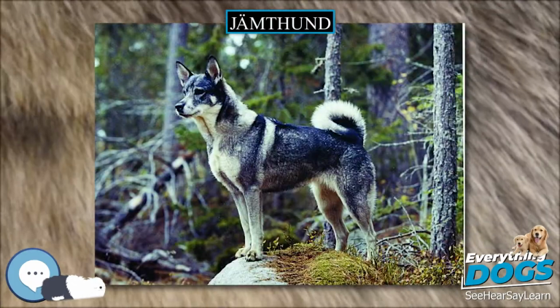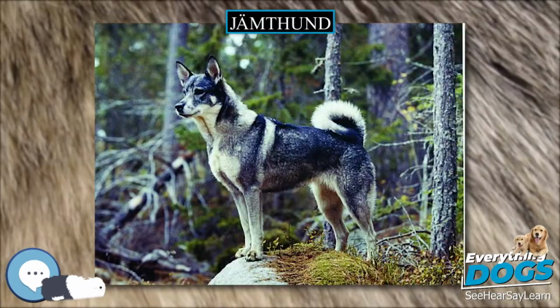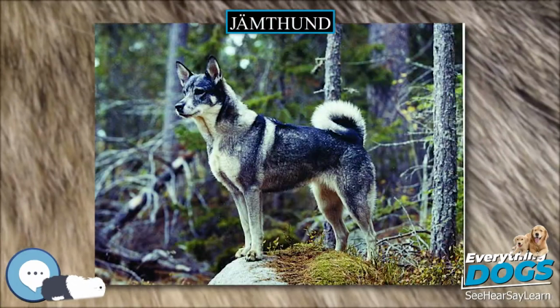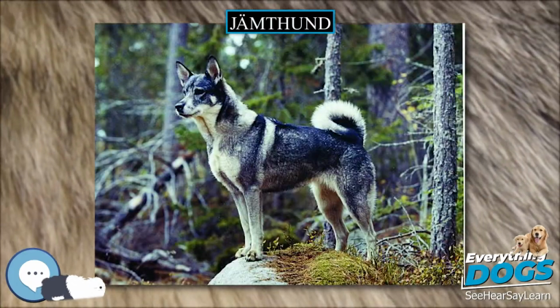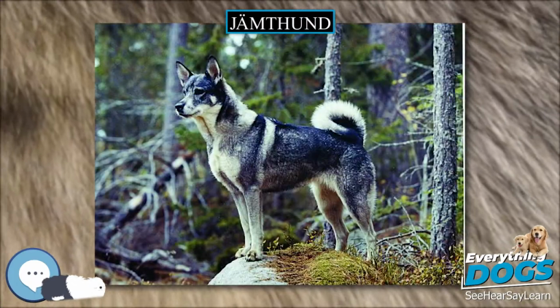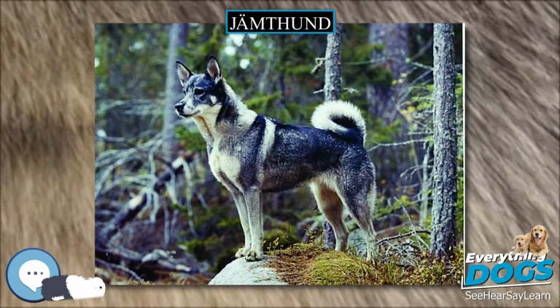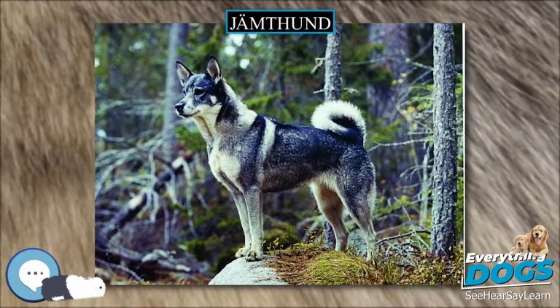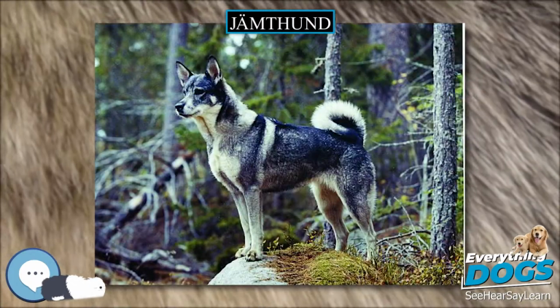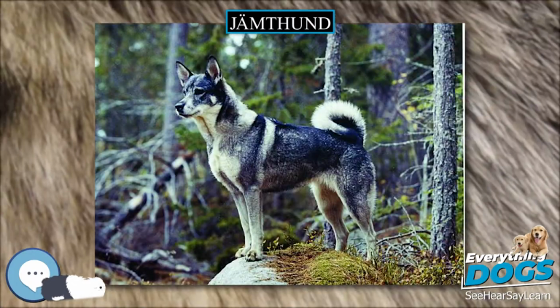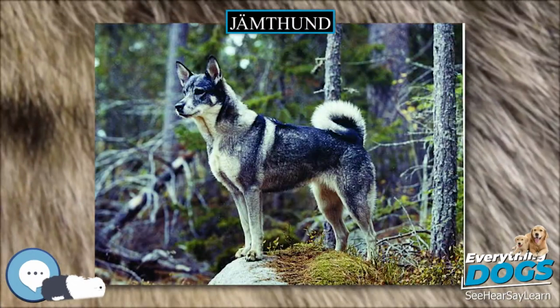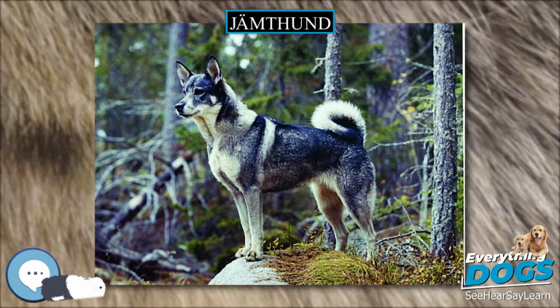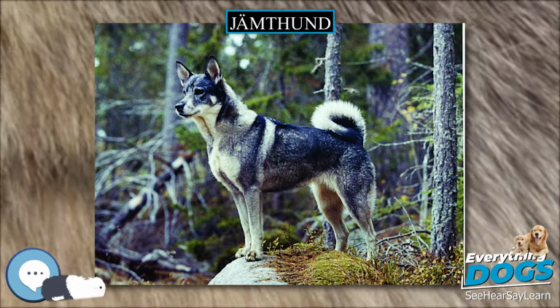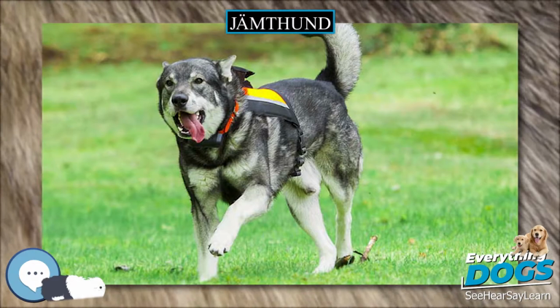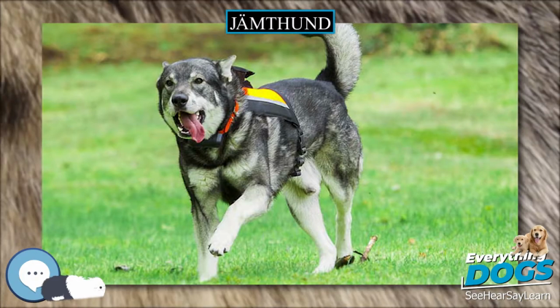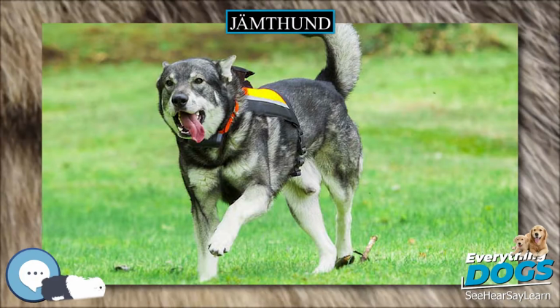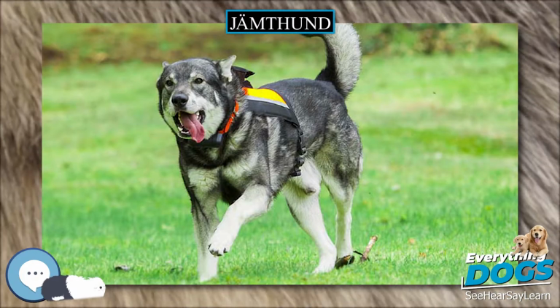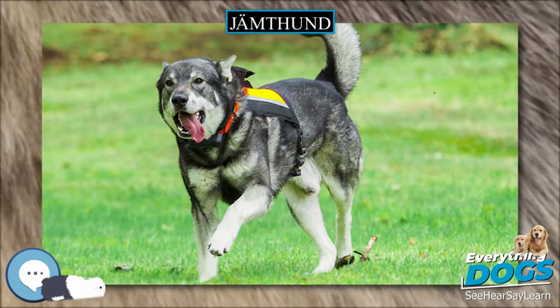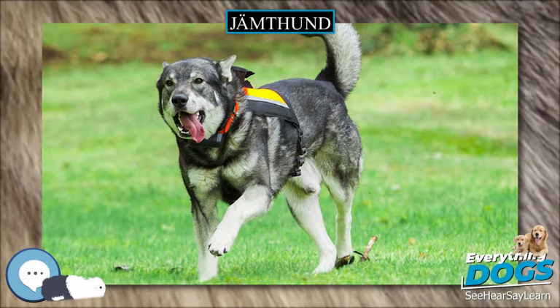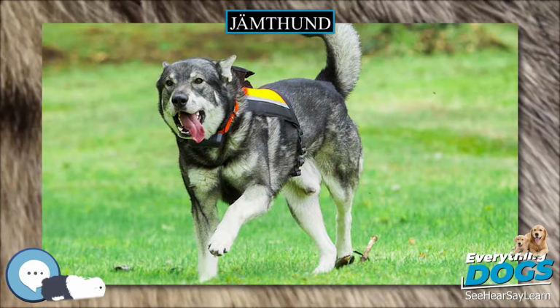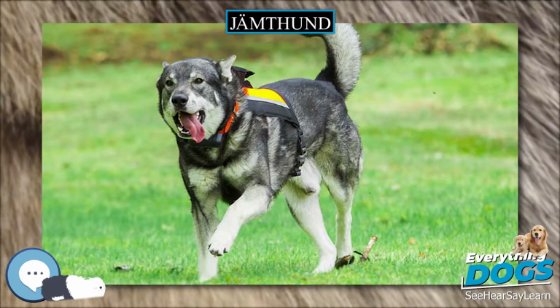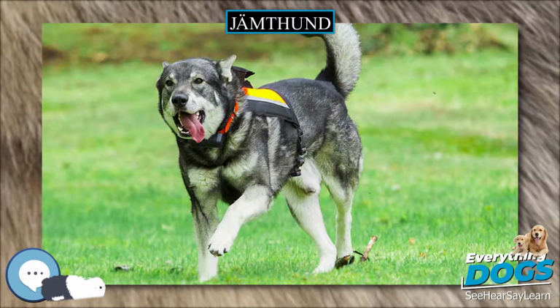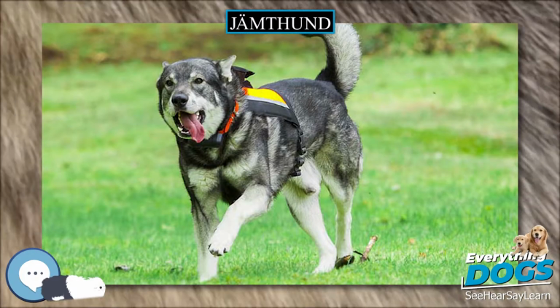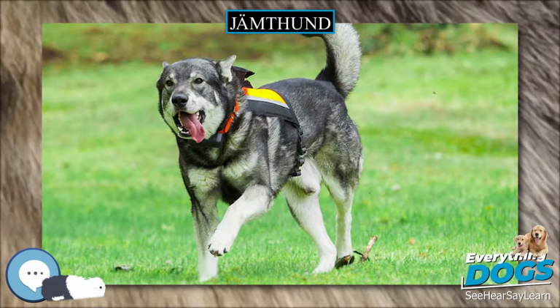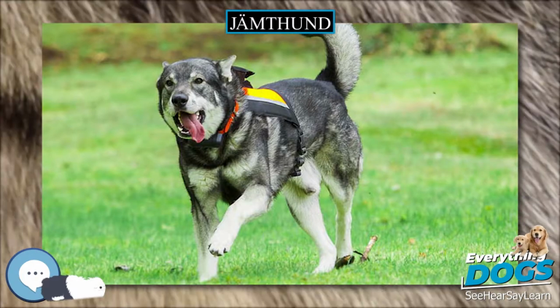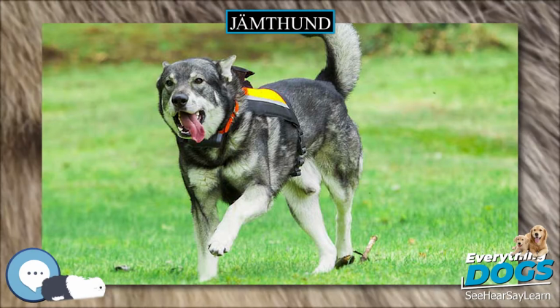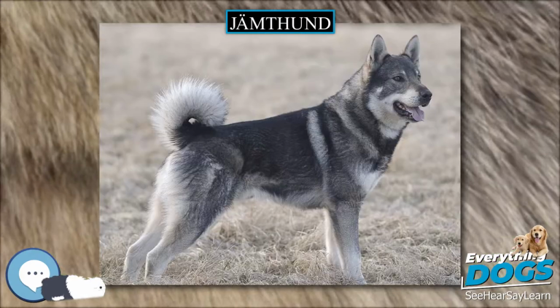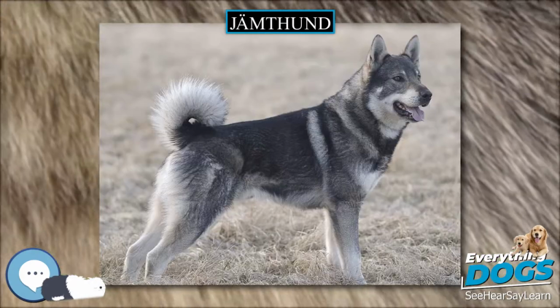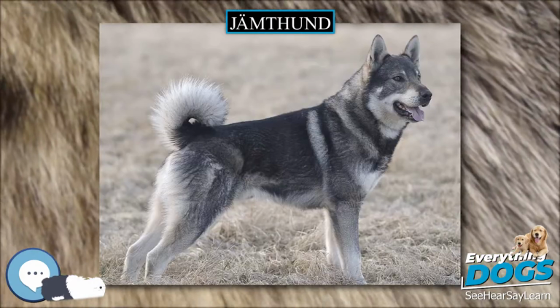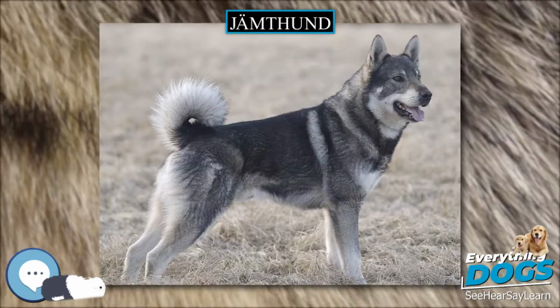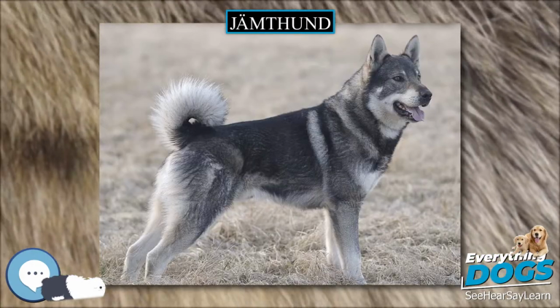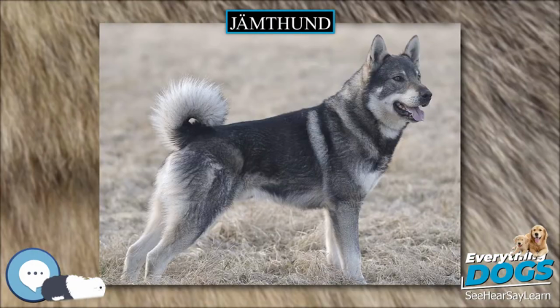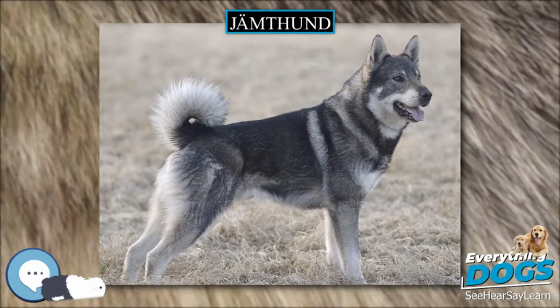The Jamdhund should be distinguished from the Norwegian Elkhound. The Norwegian Elkhound is much shorter and stockier than the Jamdhund, and its tail shape is very different. It also has a black mask on the muzzle, whereas the Jamdhund has a white muzzle, white cheeks, and typical wolf markings.